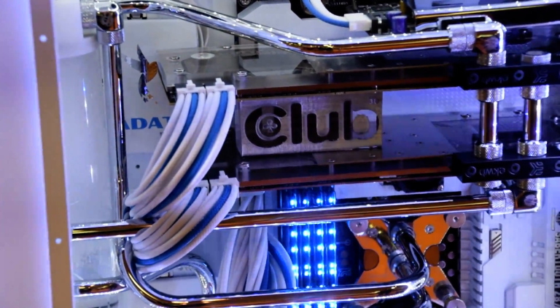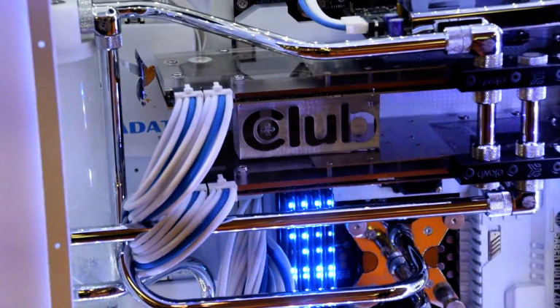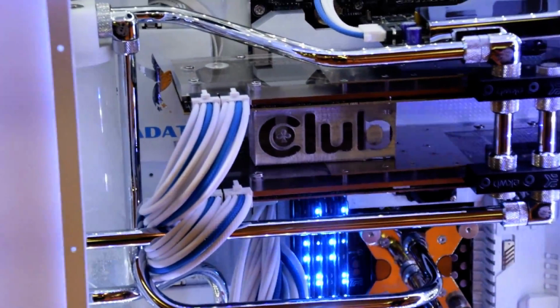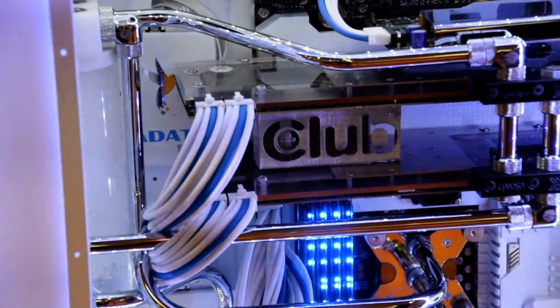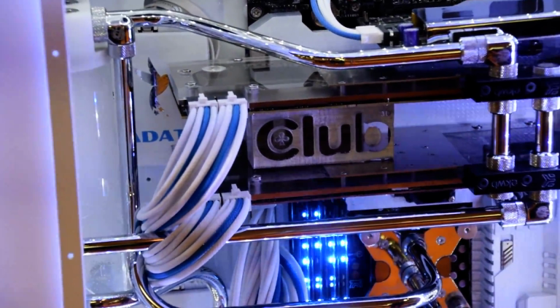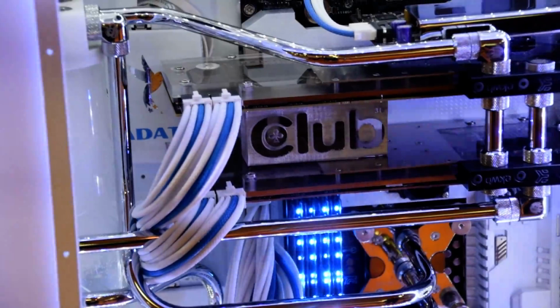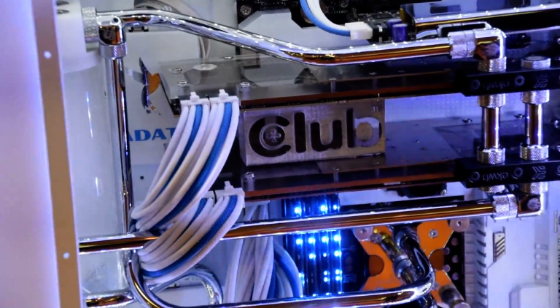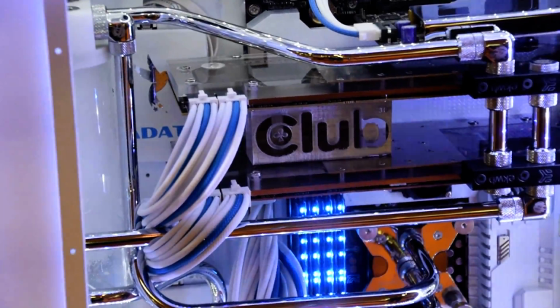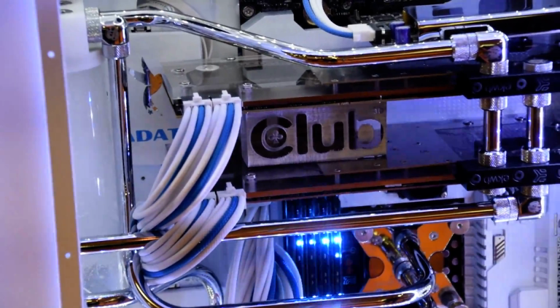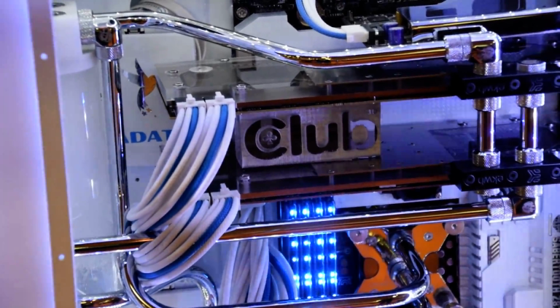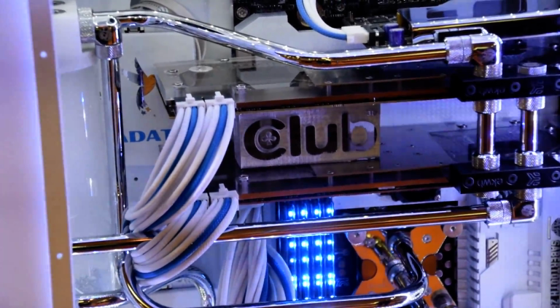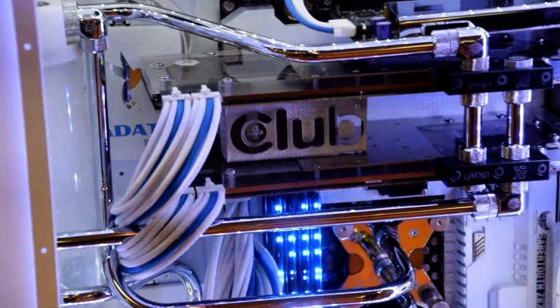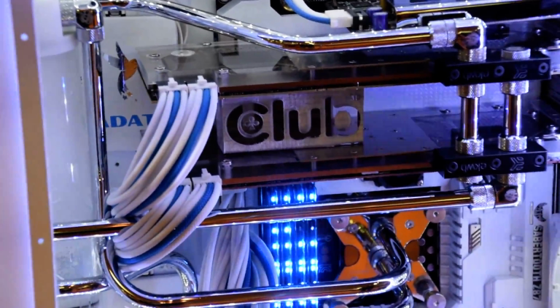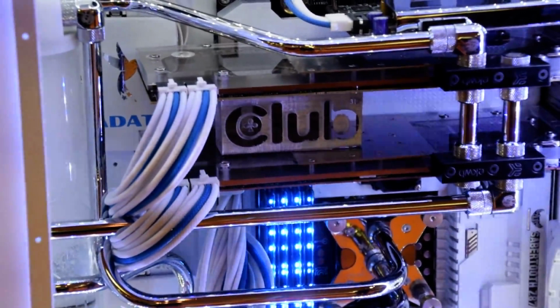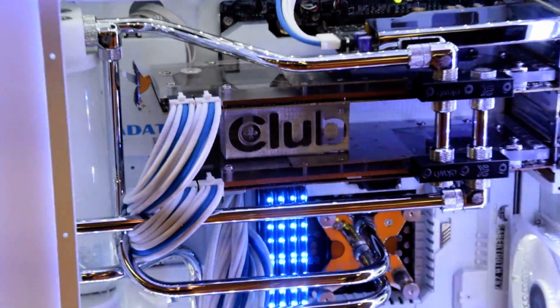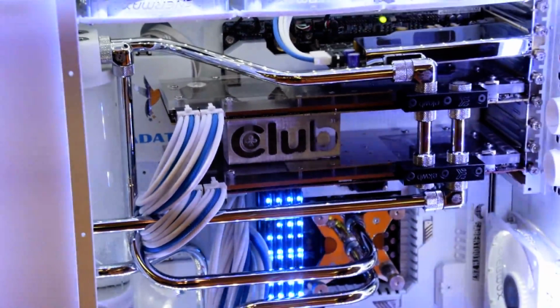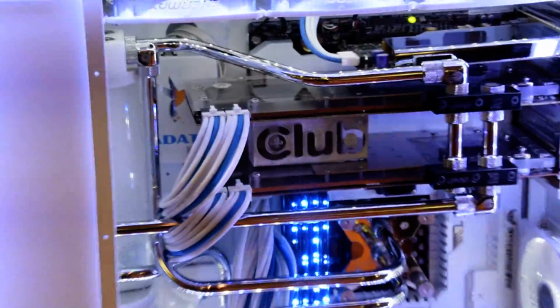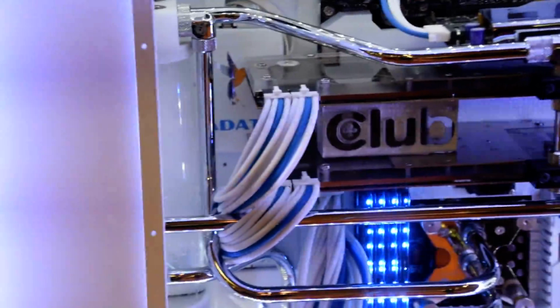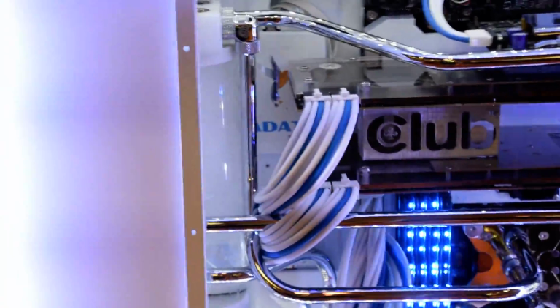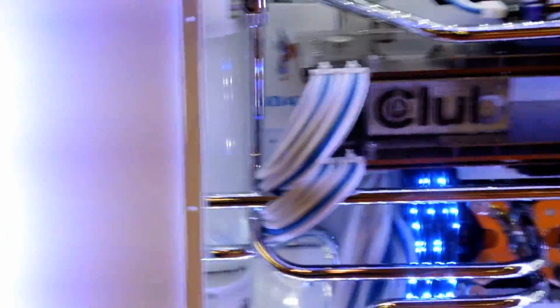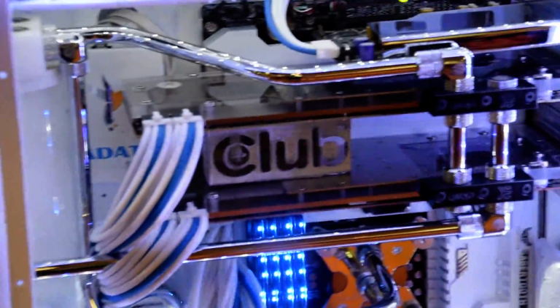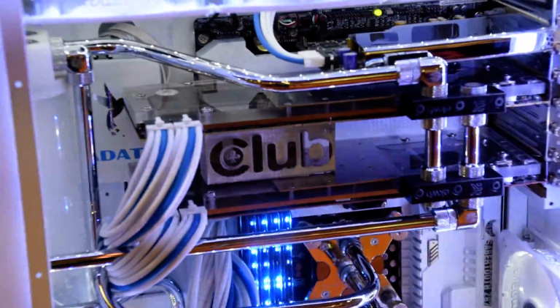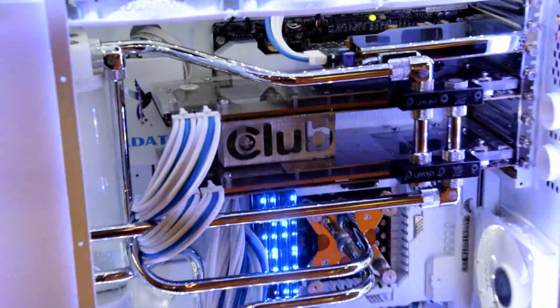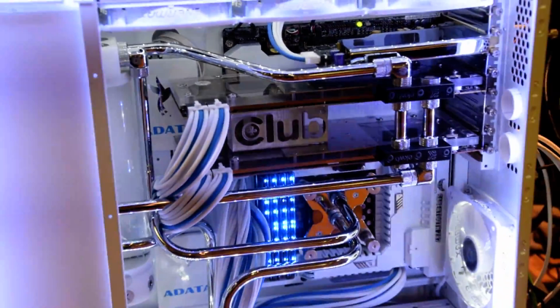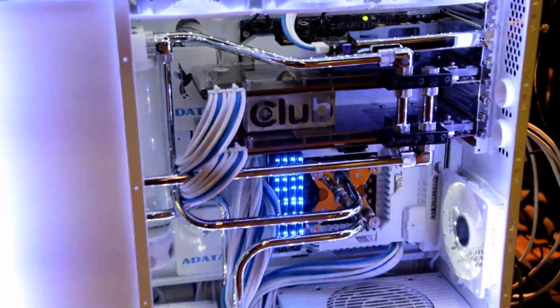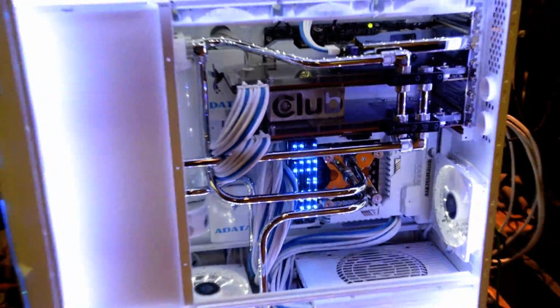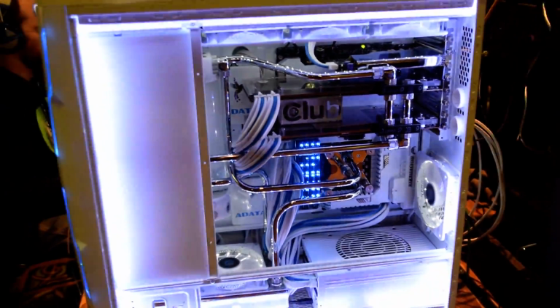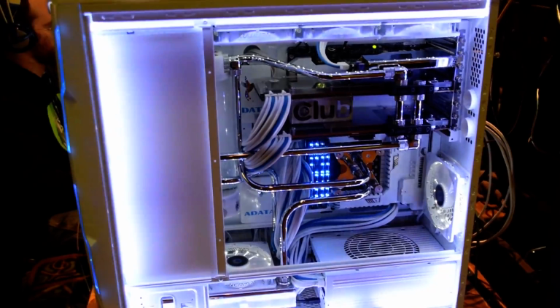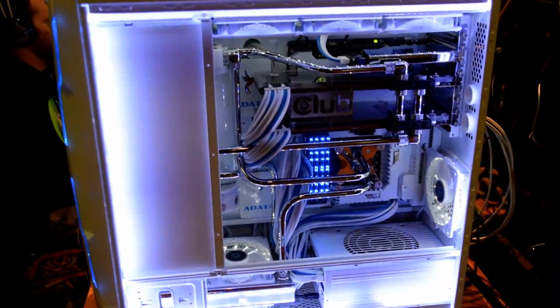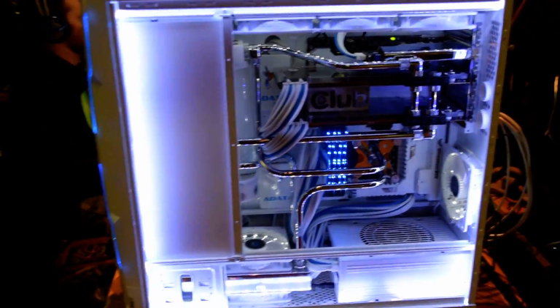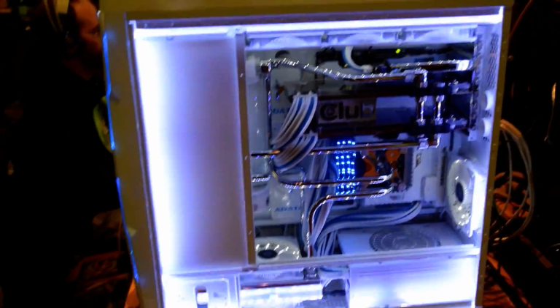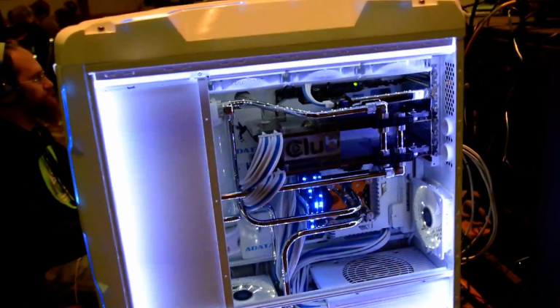Hello there, this is Elmi, also known as Elminator, here to do a little review of my computer. I haven't done a walkthrough of my computer in a while for all the people that follow me on YouTube. So we're going to talk a little bit about my computer here.